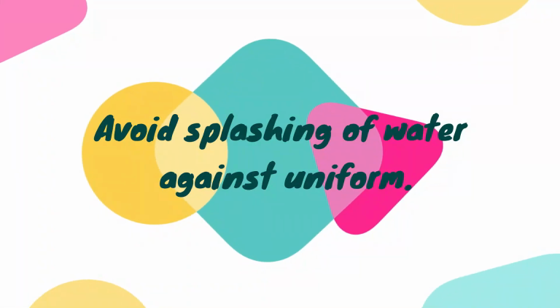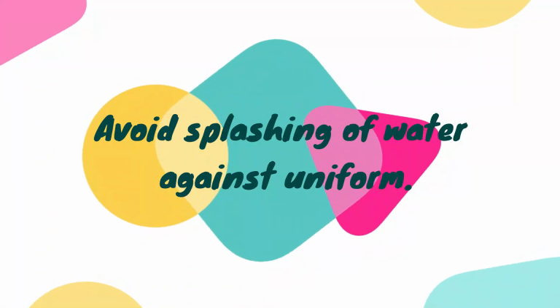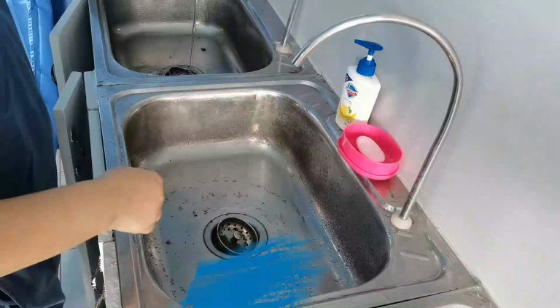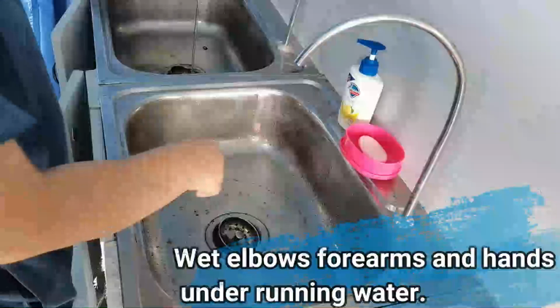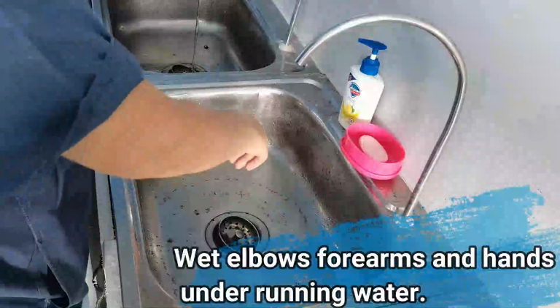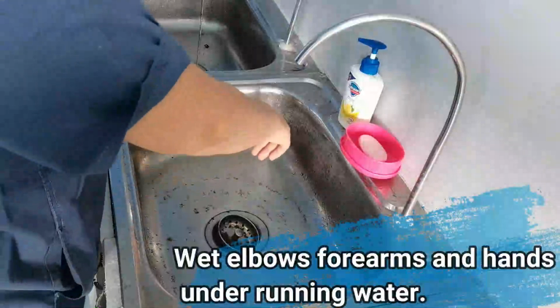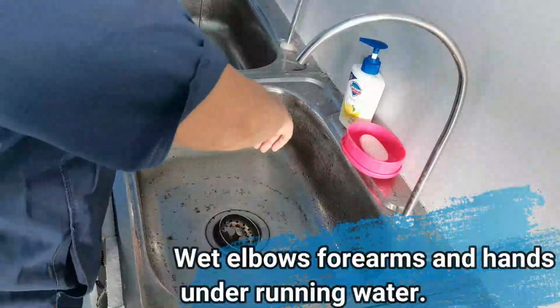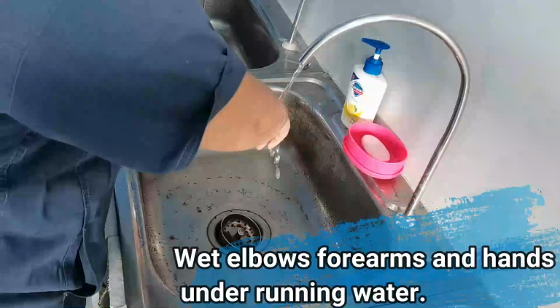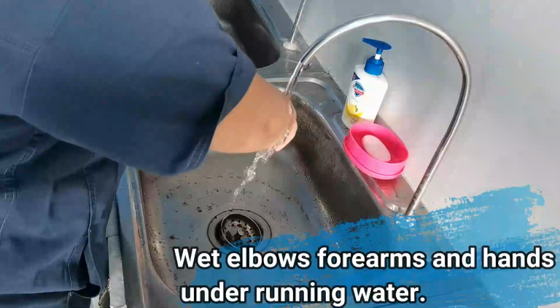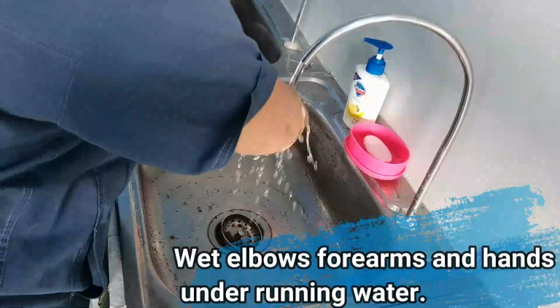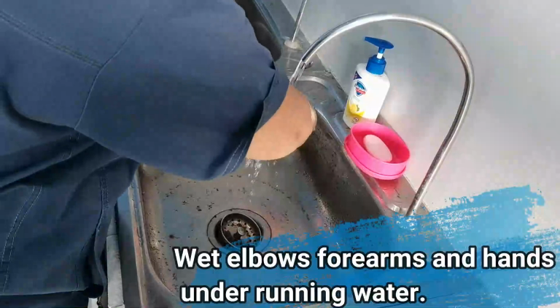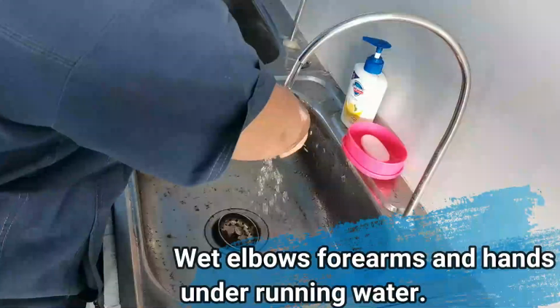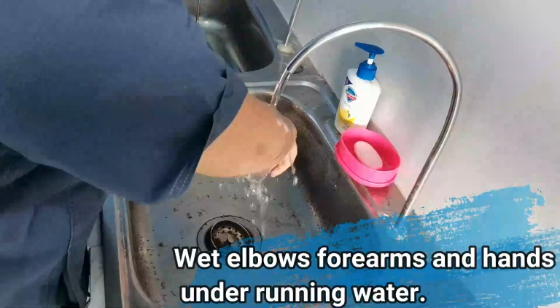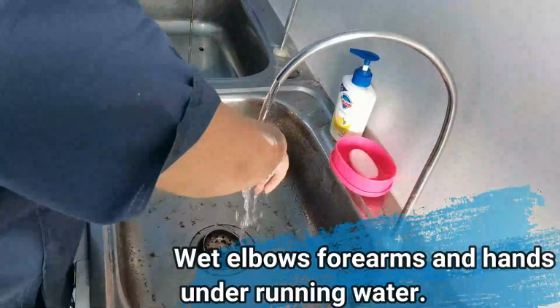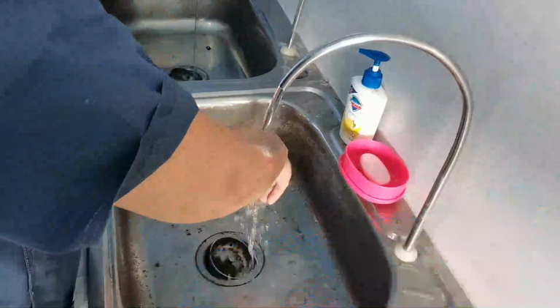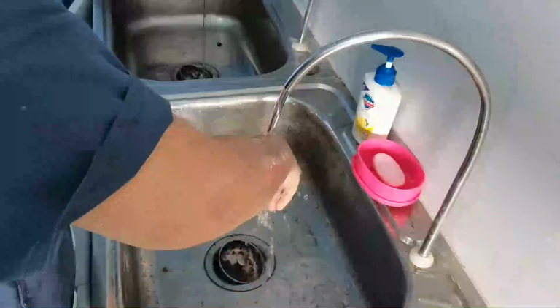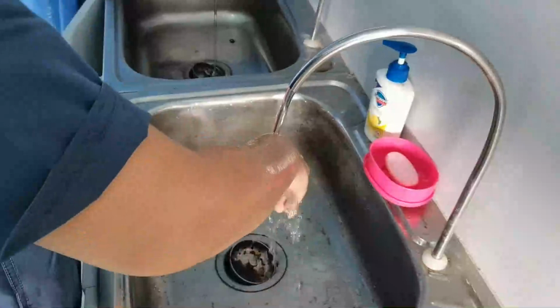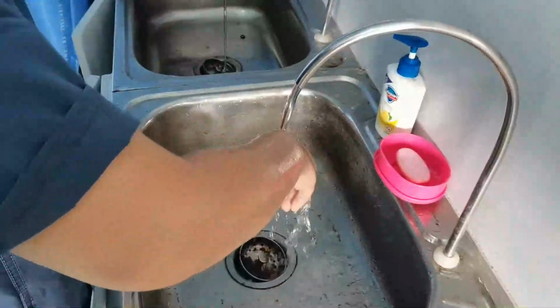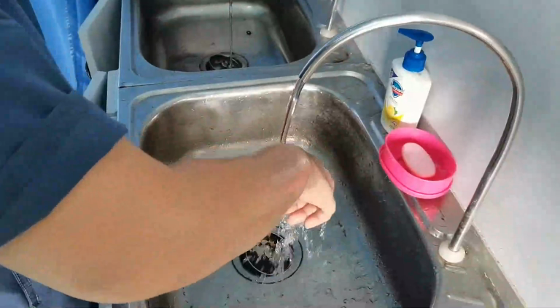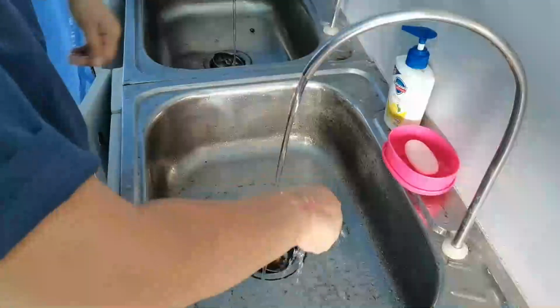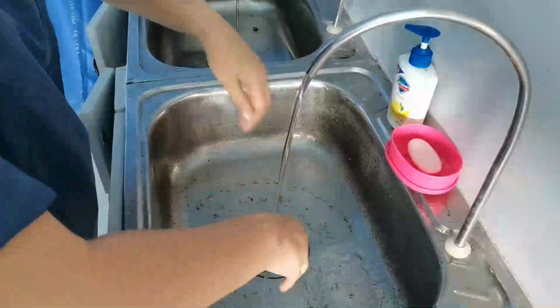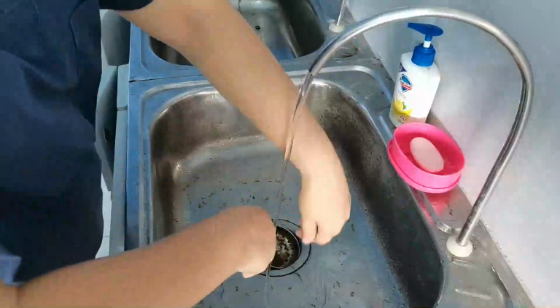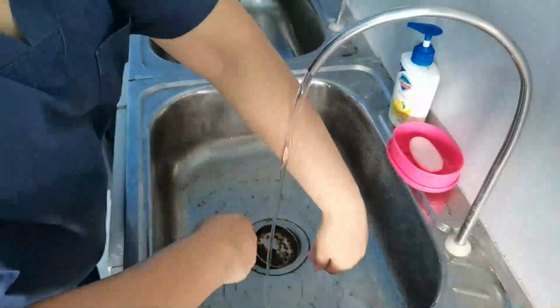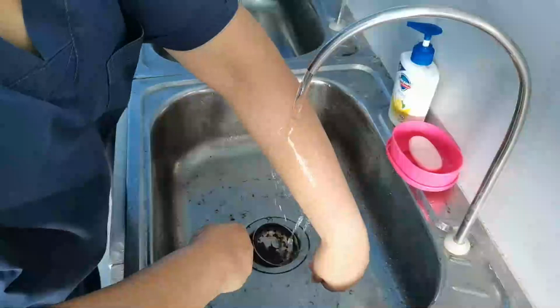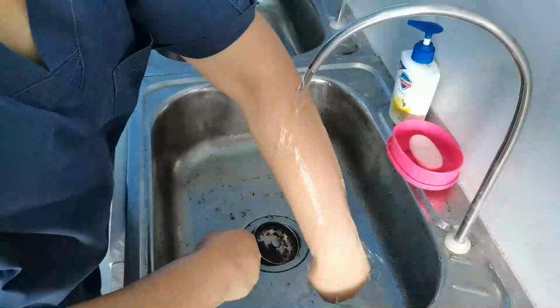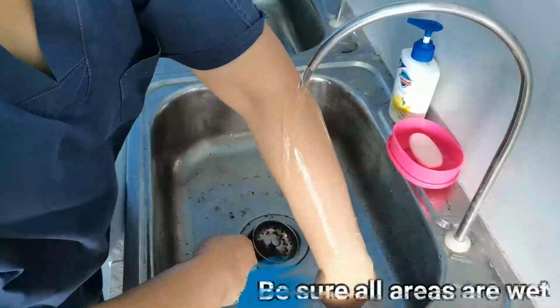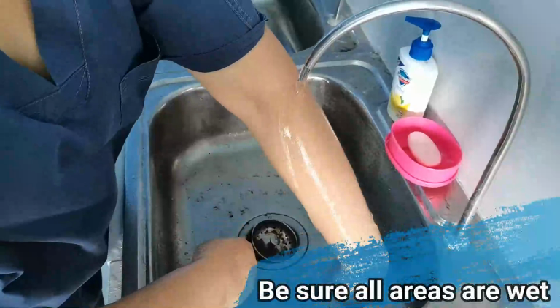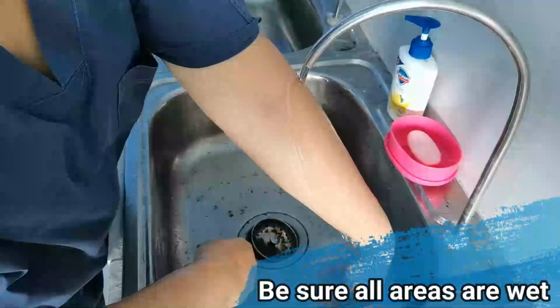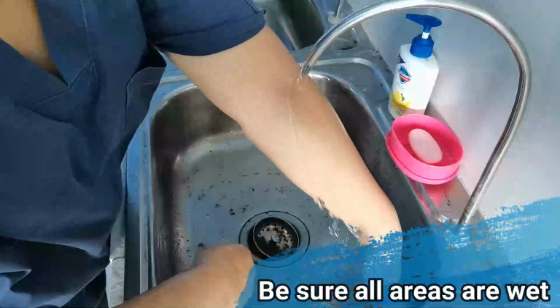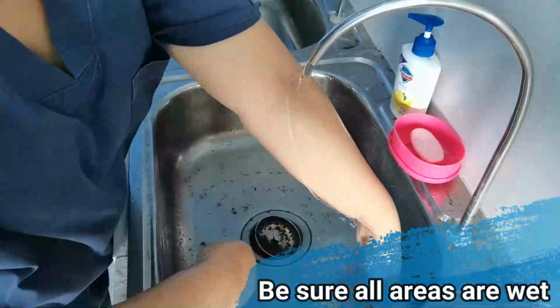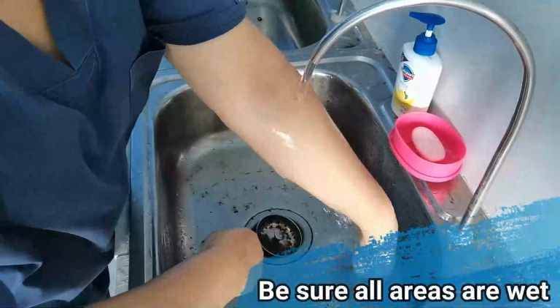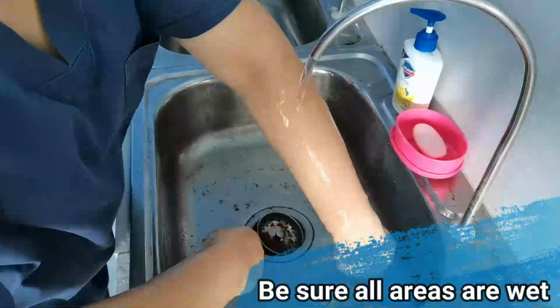Wet elbows, forearms, and hands under running water. Be sure all areas are wet.